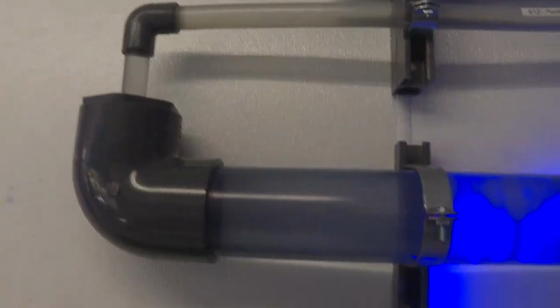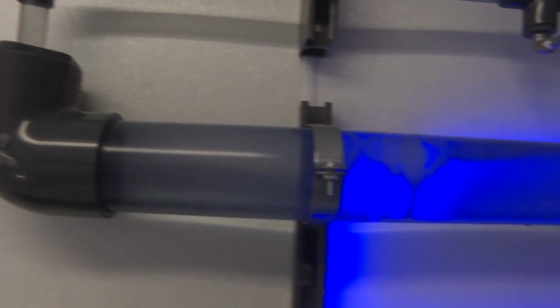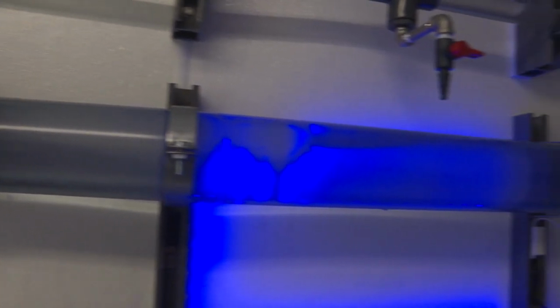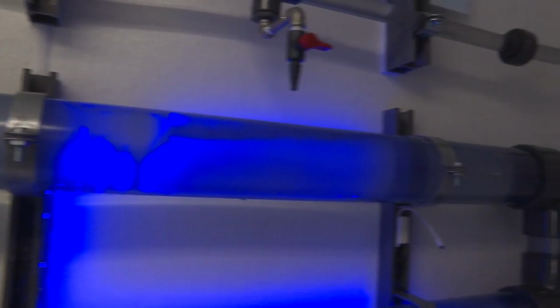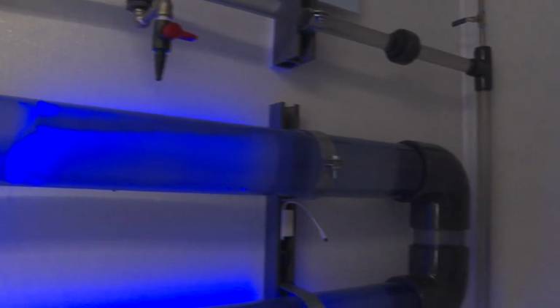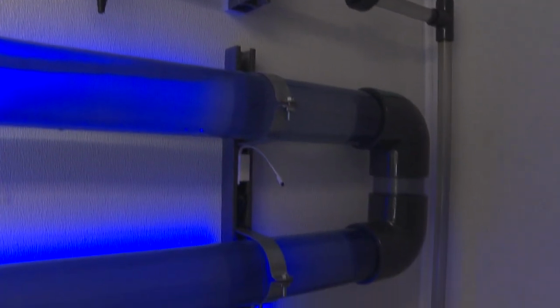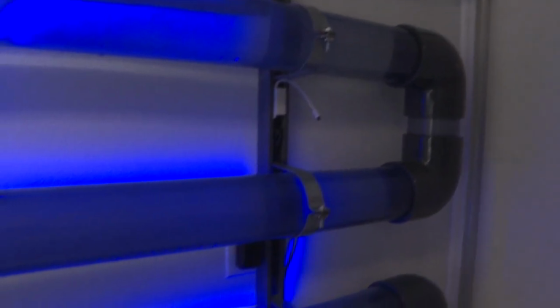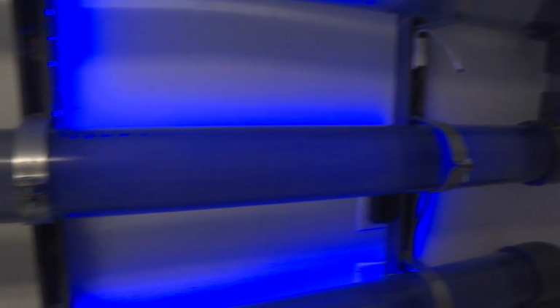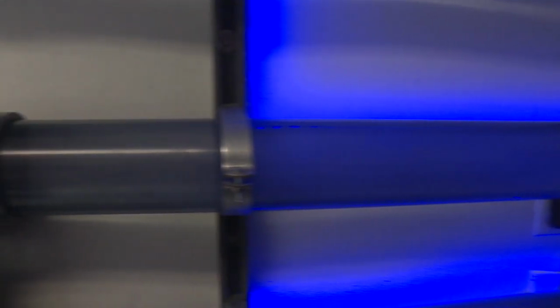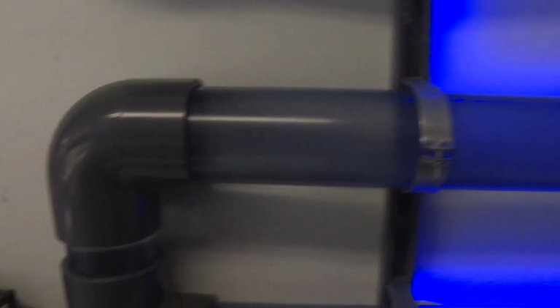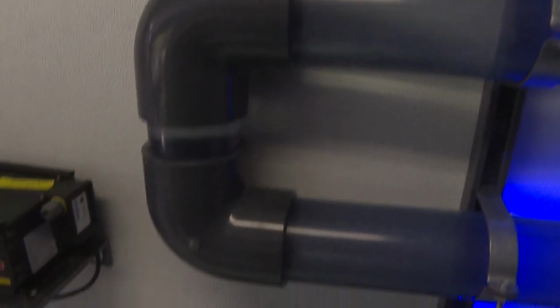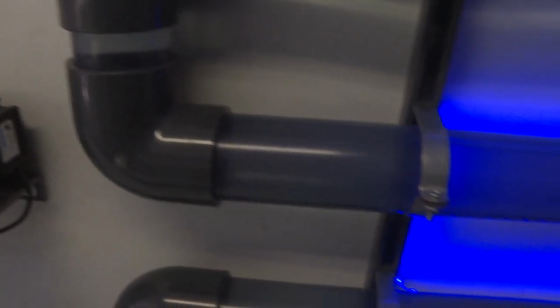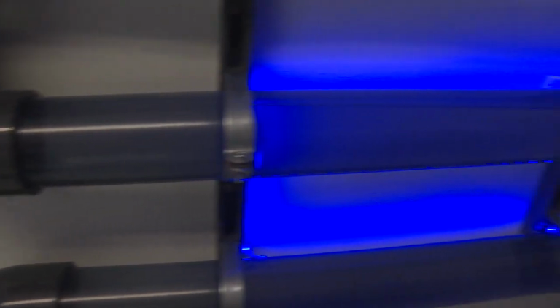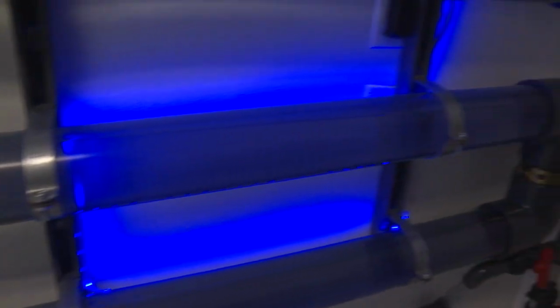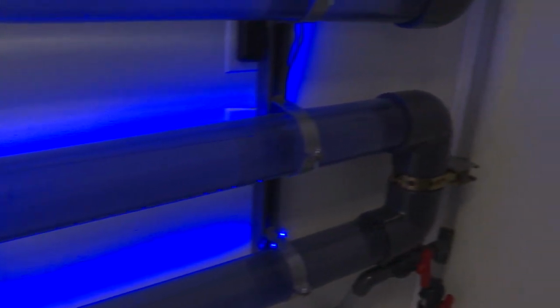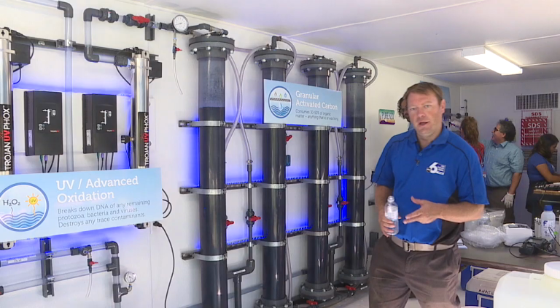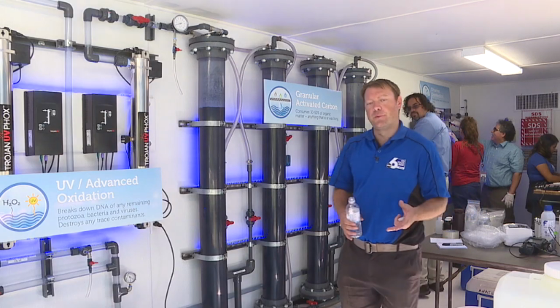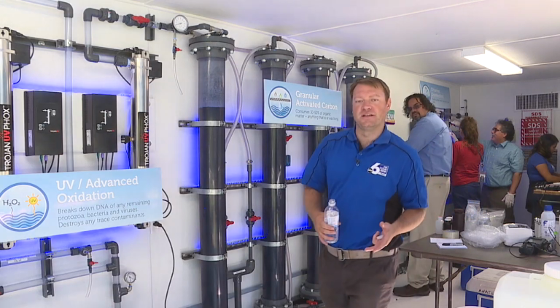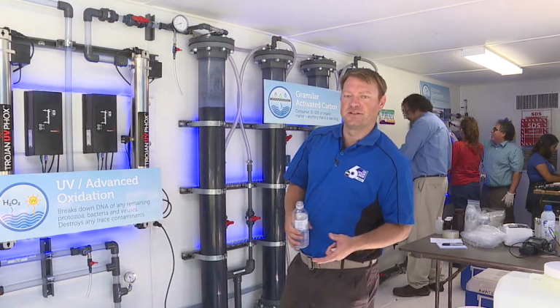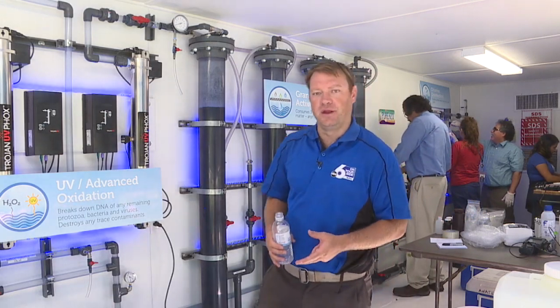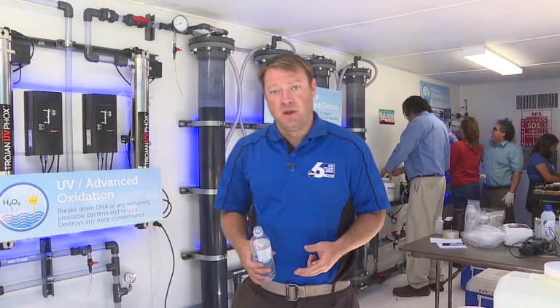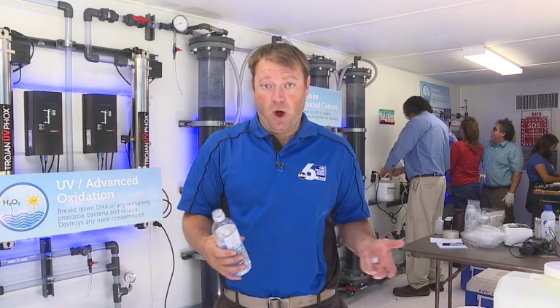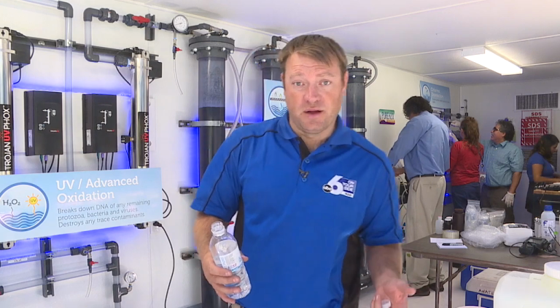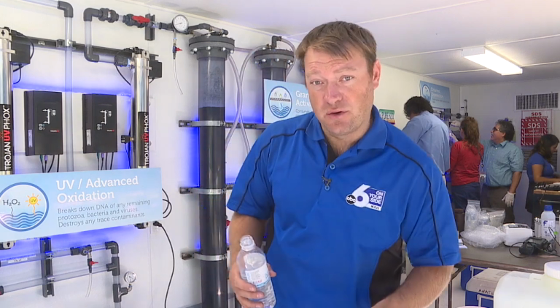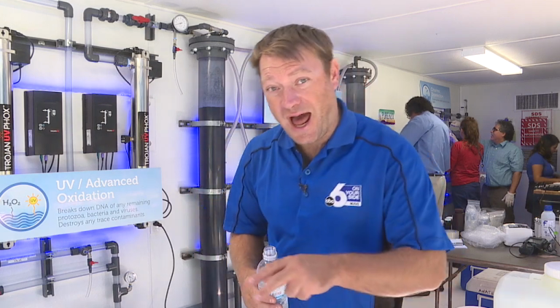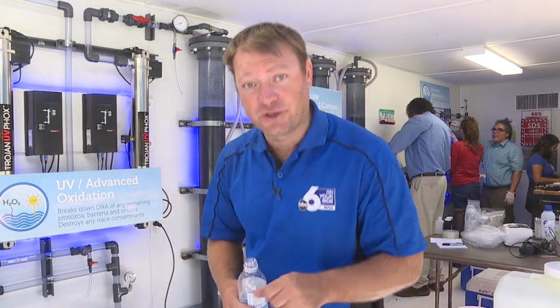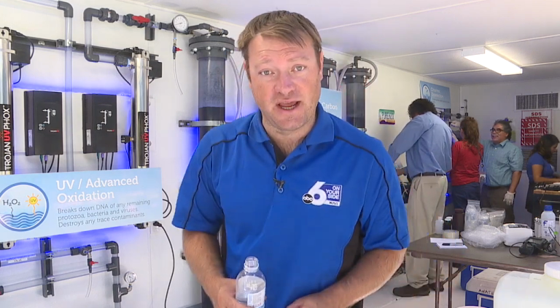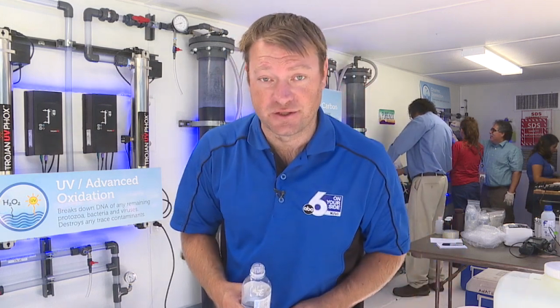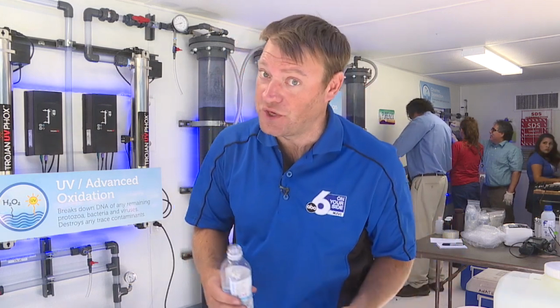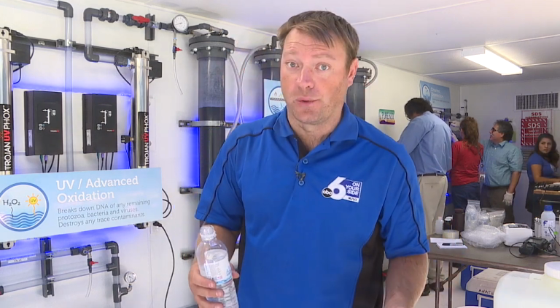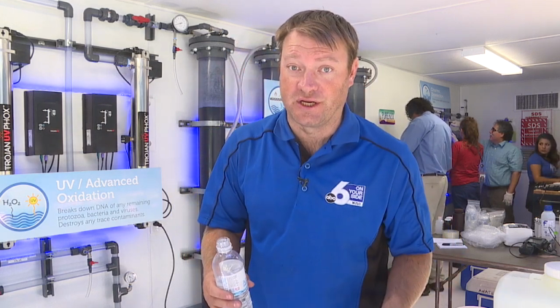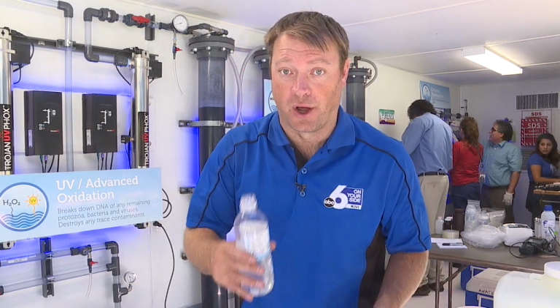Then we add a little dose of chlorine just because we're filling up tankers and we need a little residual before we go to those brewers. And when the process is complete, the water comes out to higher standards than your normal drinking water.